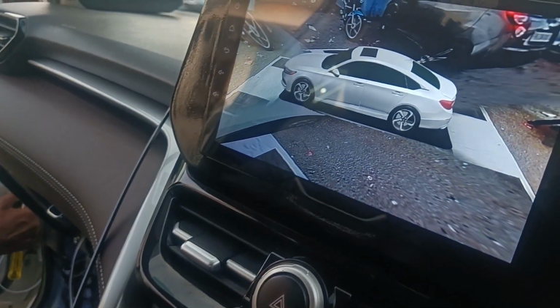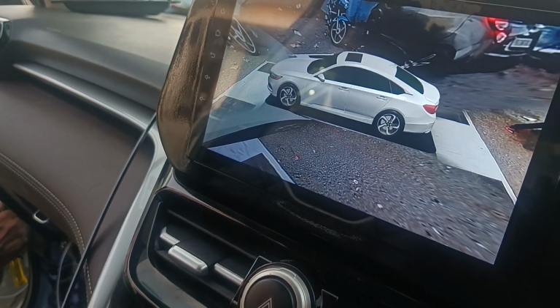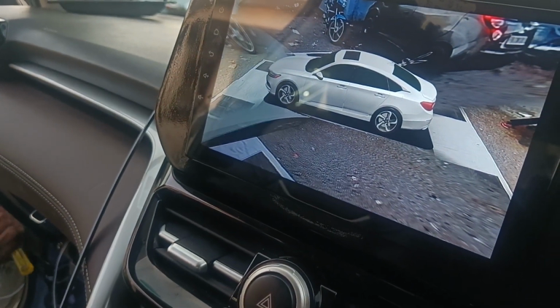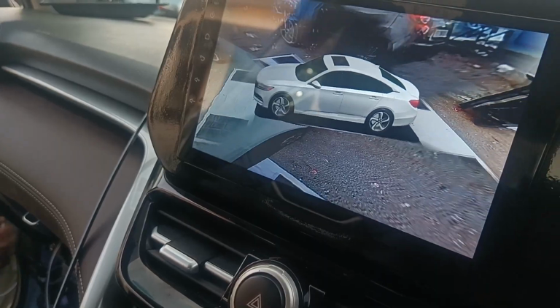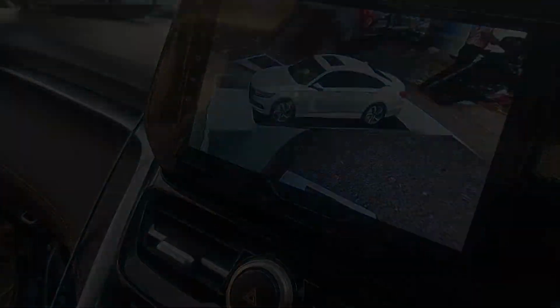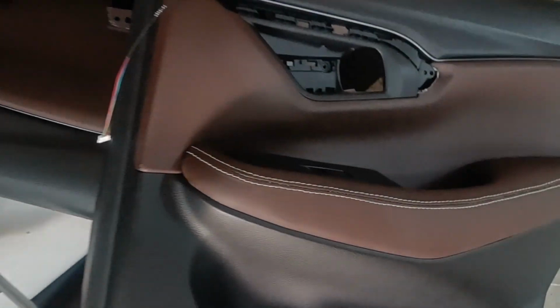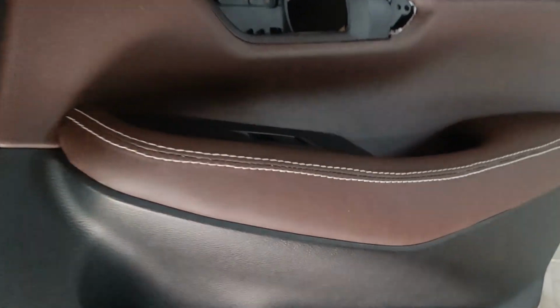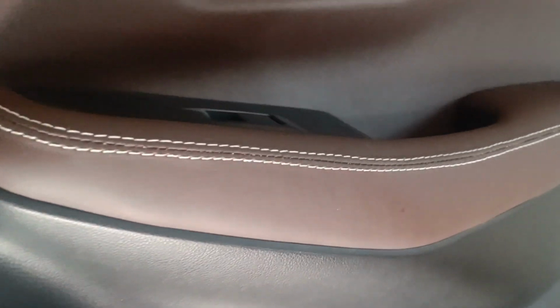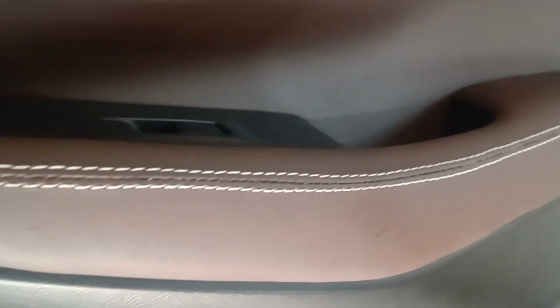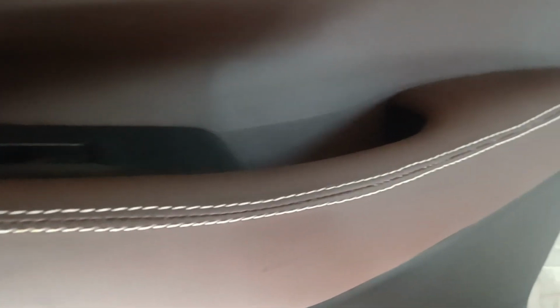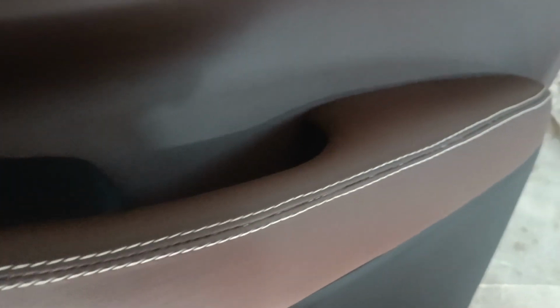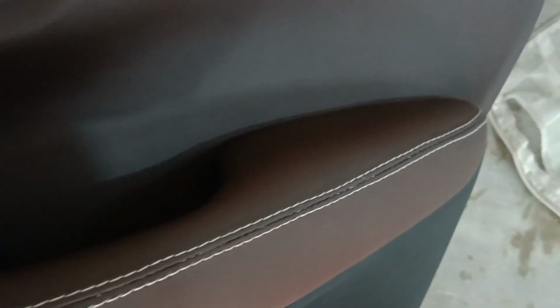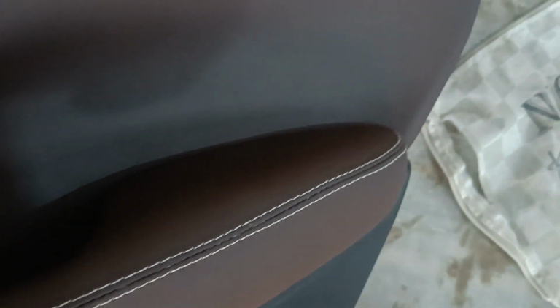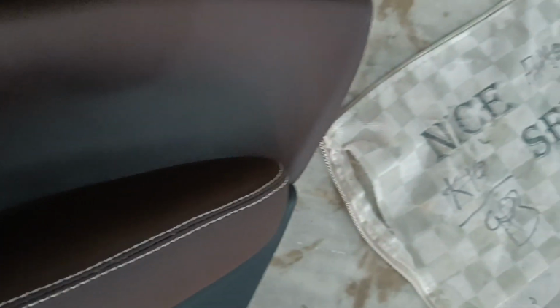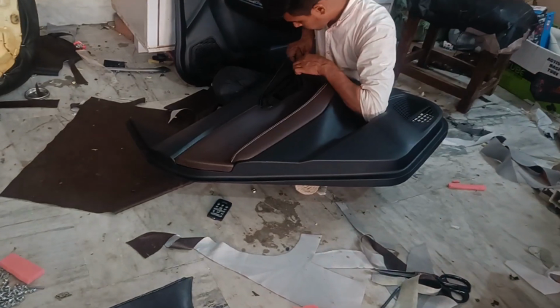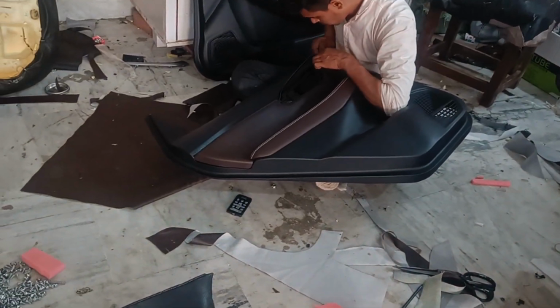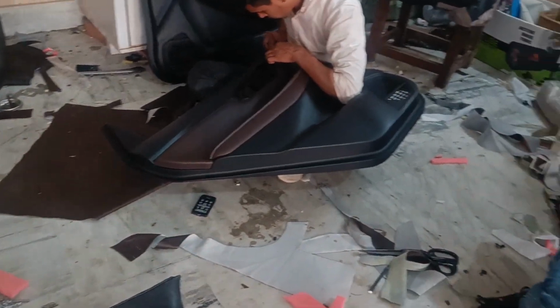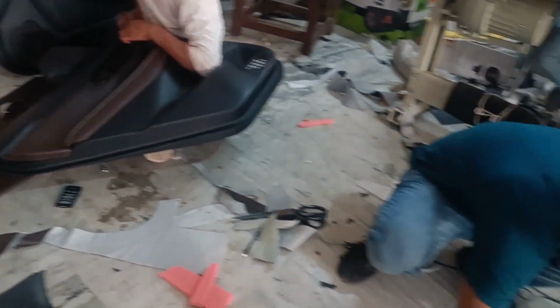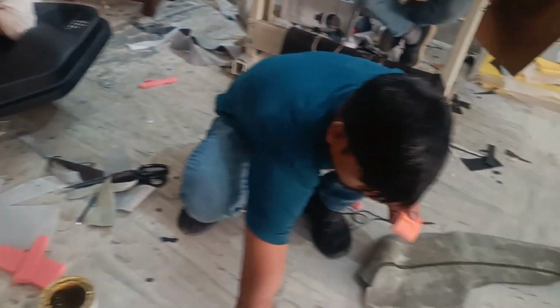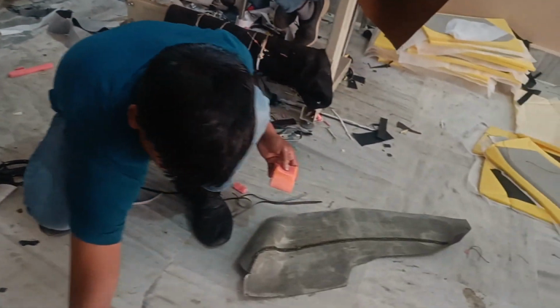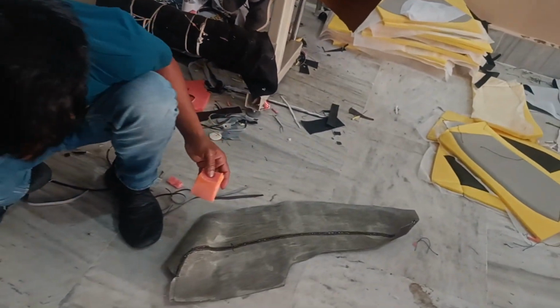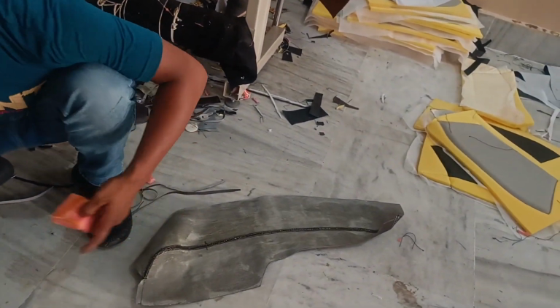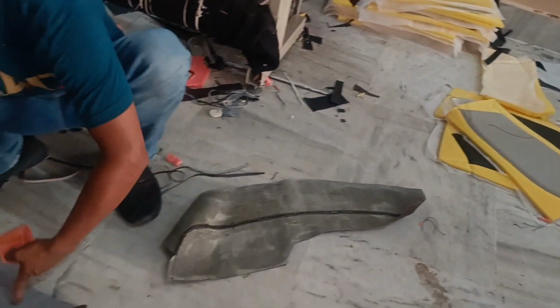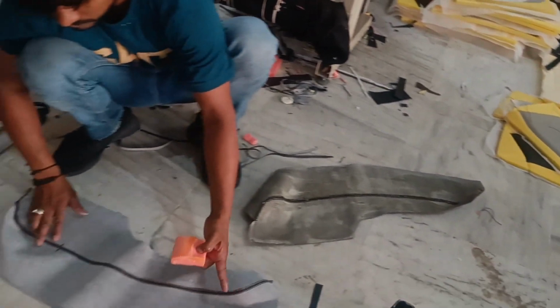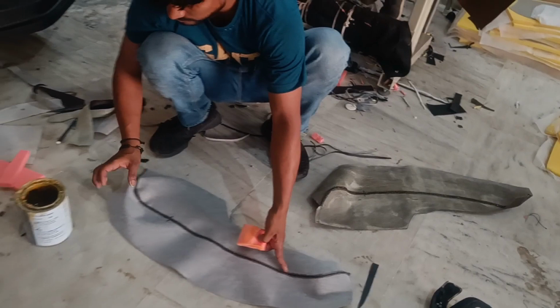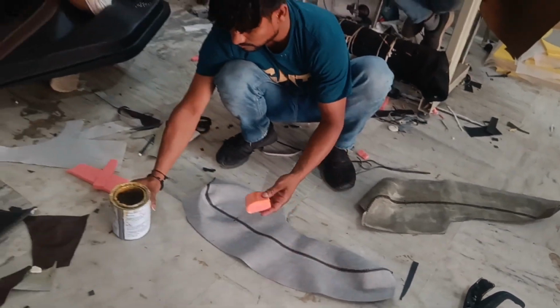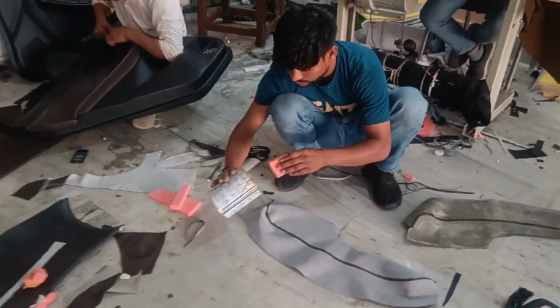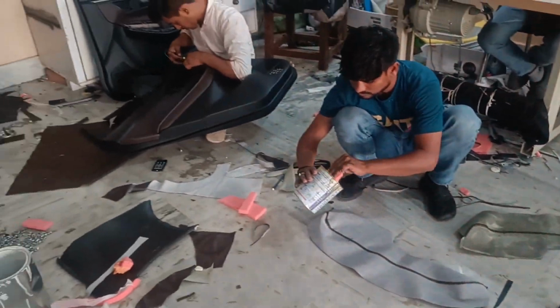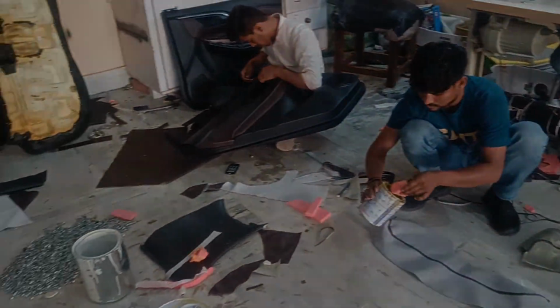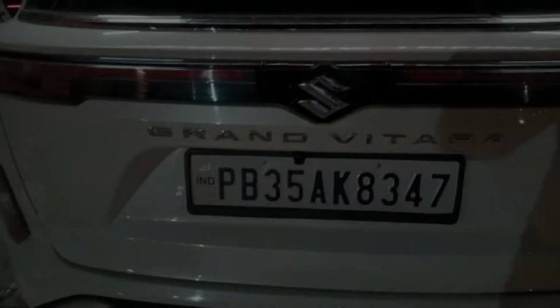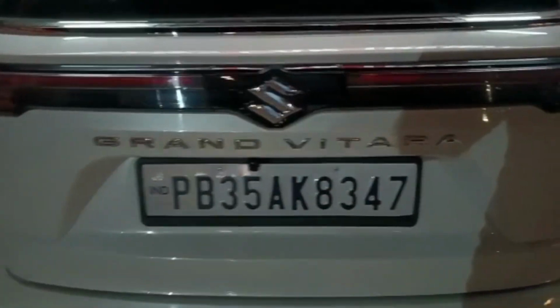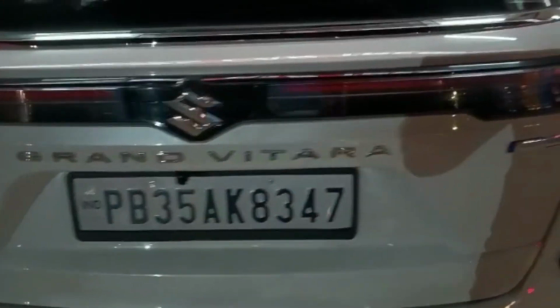The door panels in the VXI model have been converted to leather. You can check out how perfect it looks. We have wrapped it in maroon color leather, and in the video we will show the final outlook.